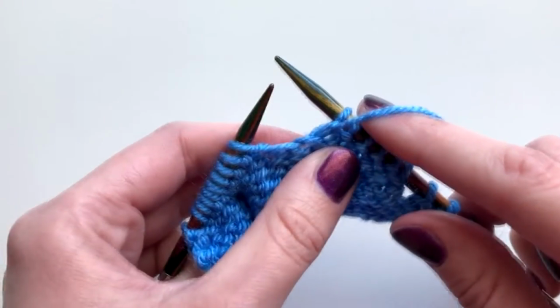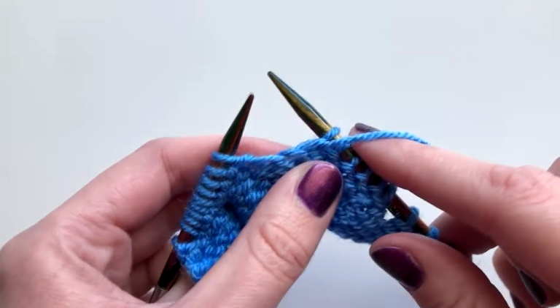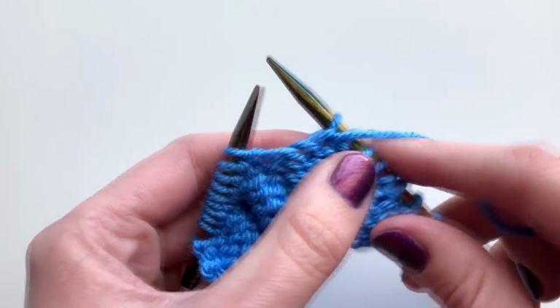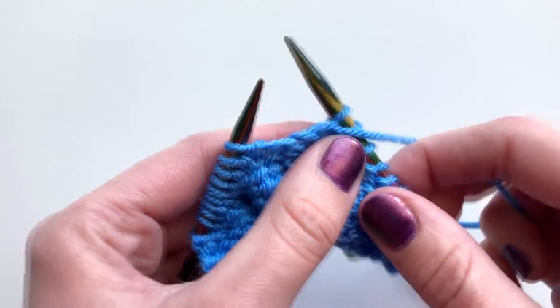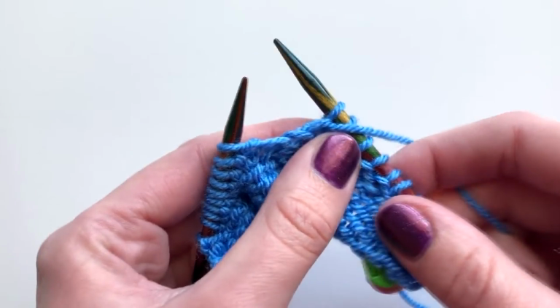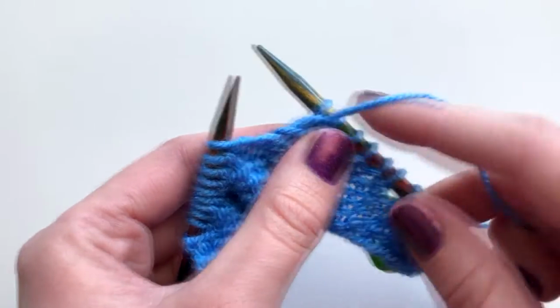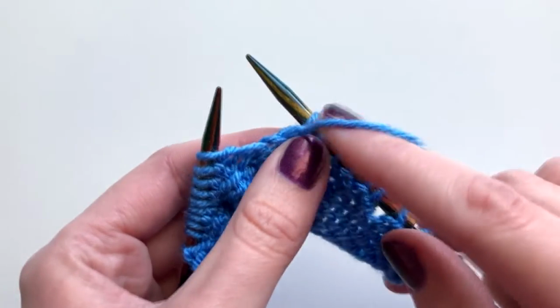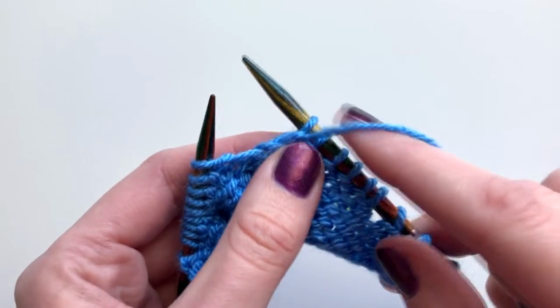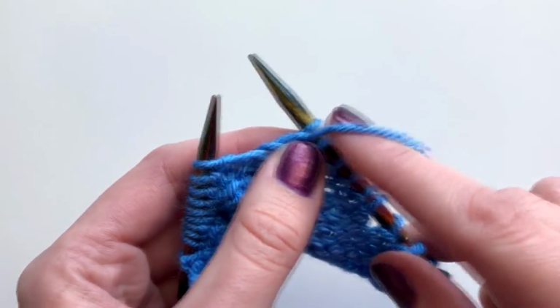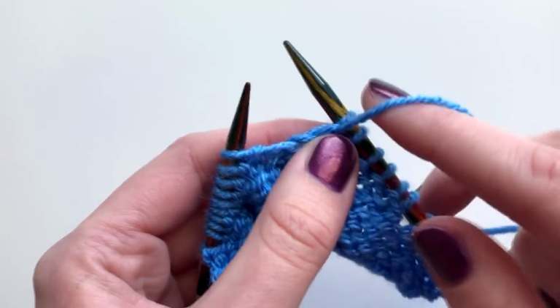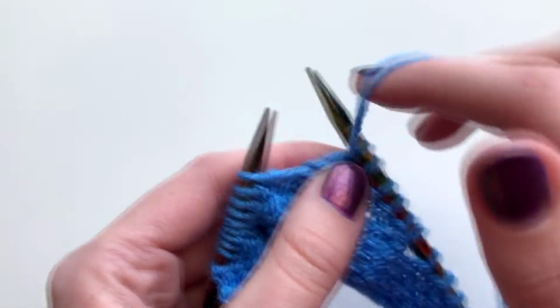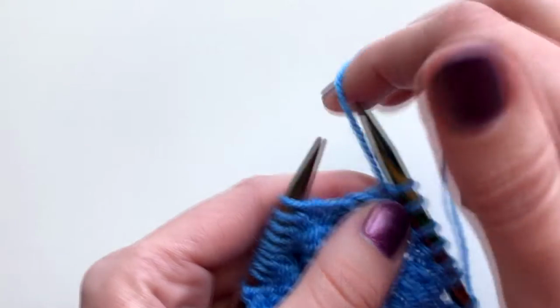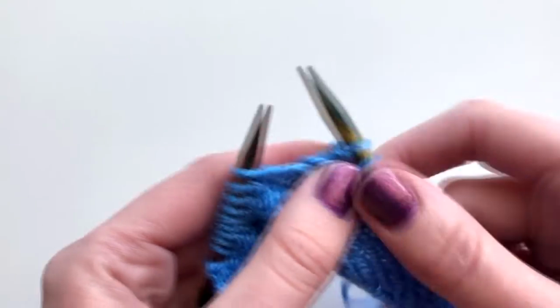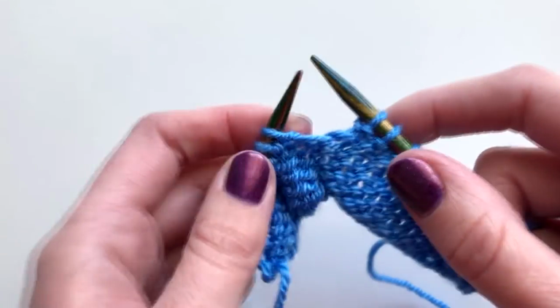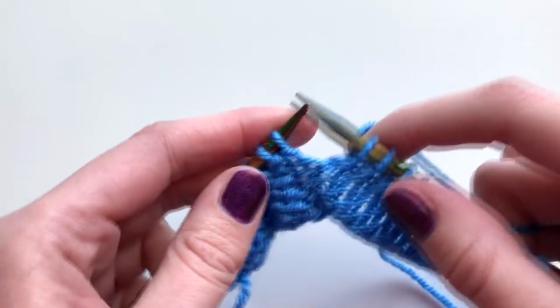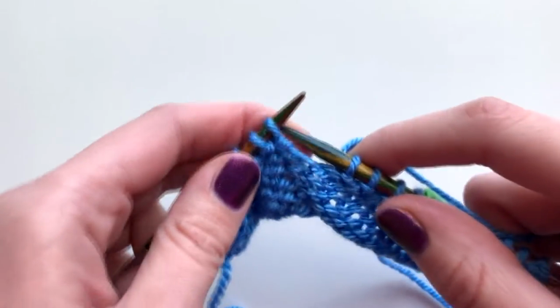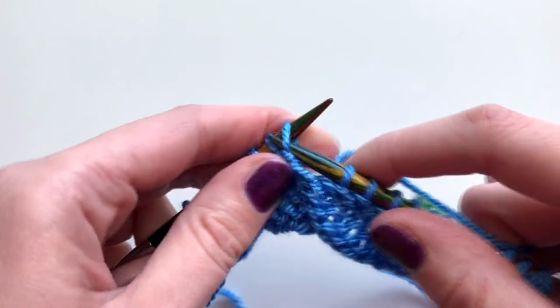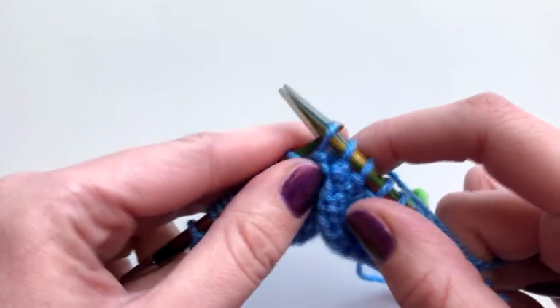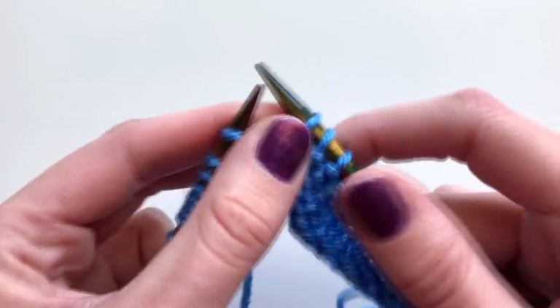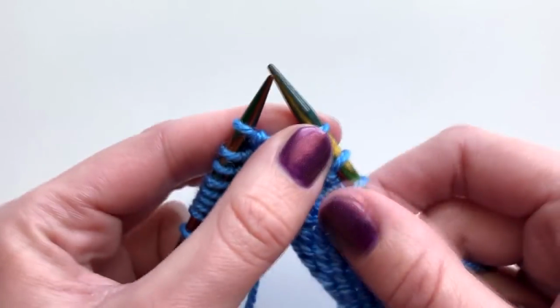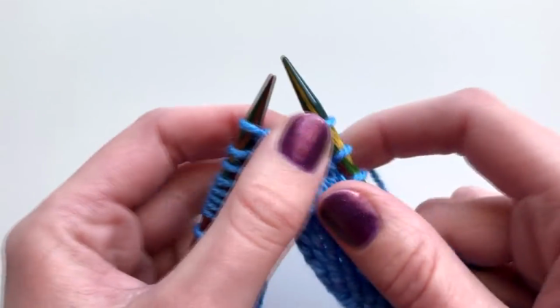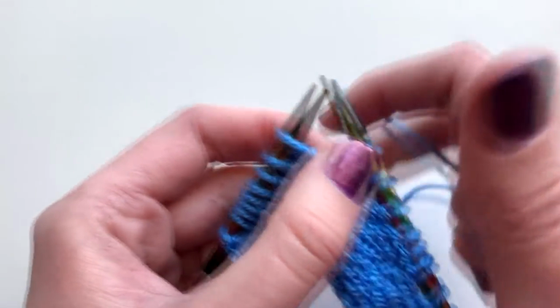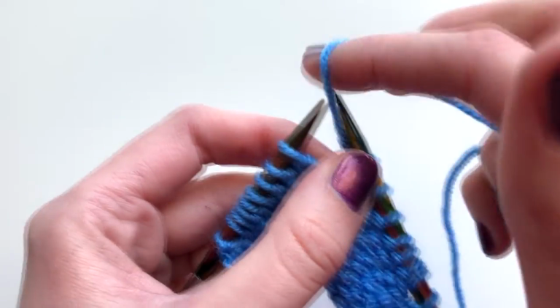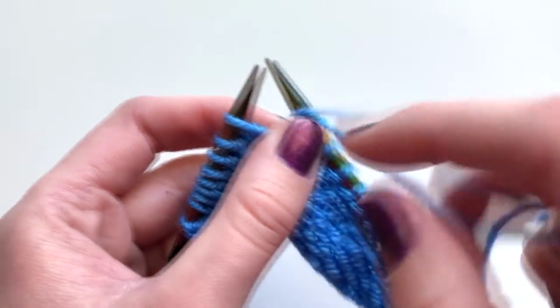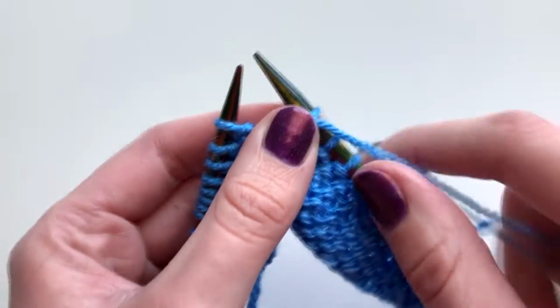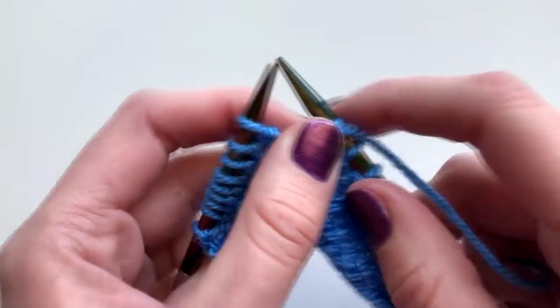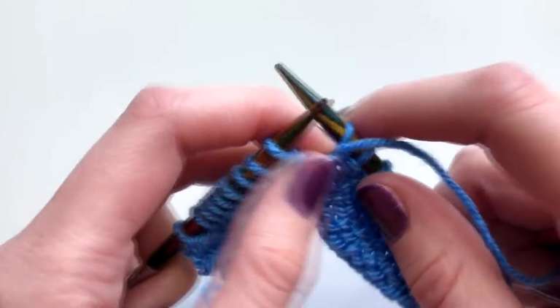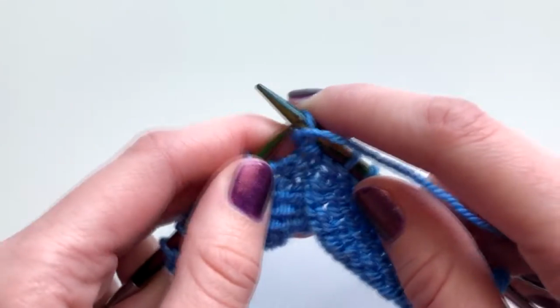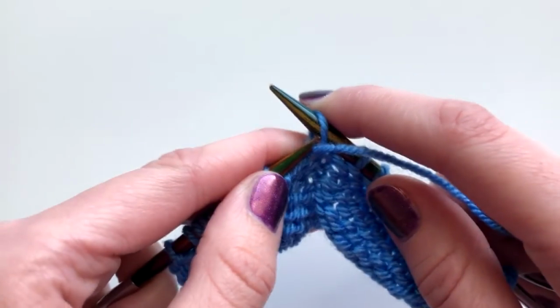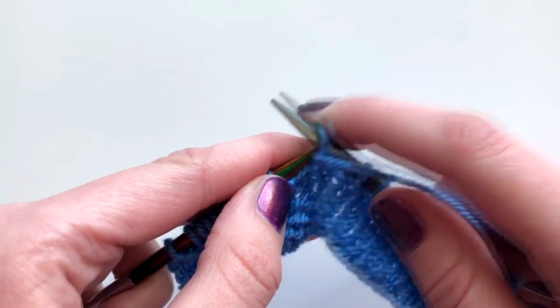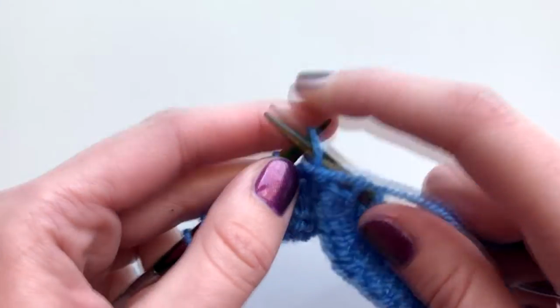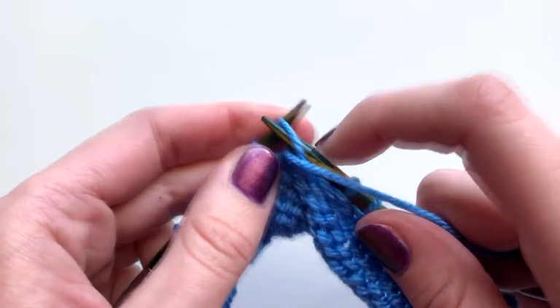Now where your pattern tells you to wrap and turn on the purl side, you're going to bring your yarn over to the back, slip the next stitch, then return your yarn to the front and slip the stitch back over to the left needle.